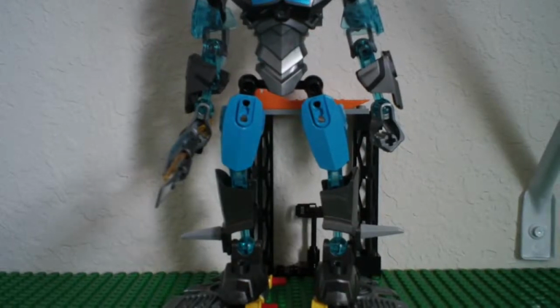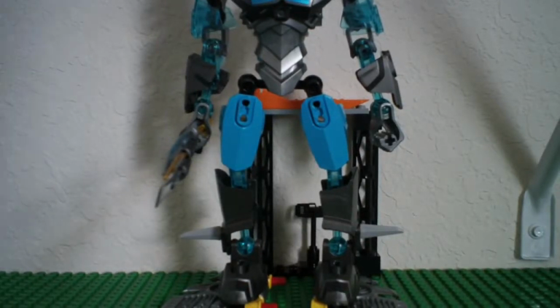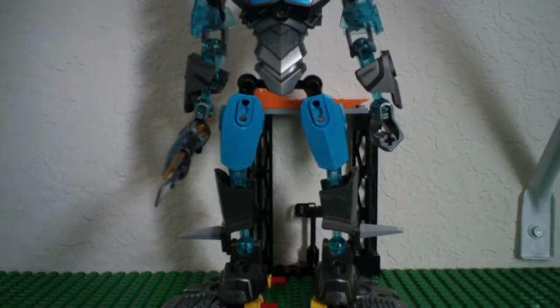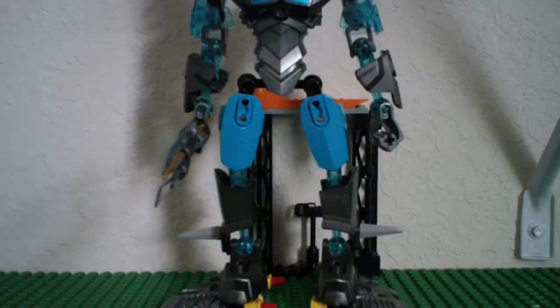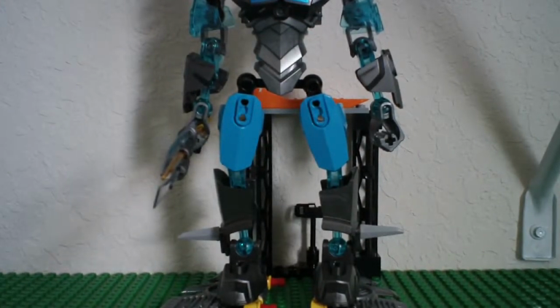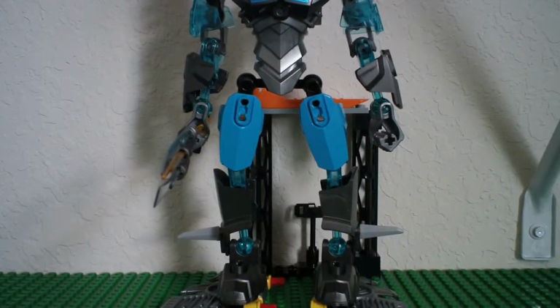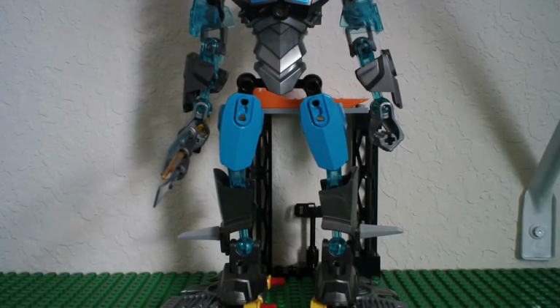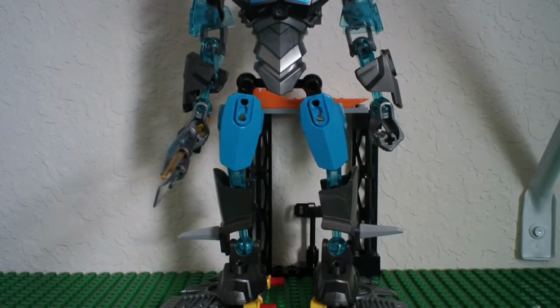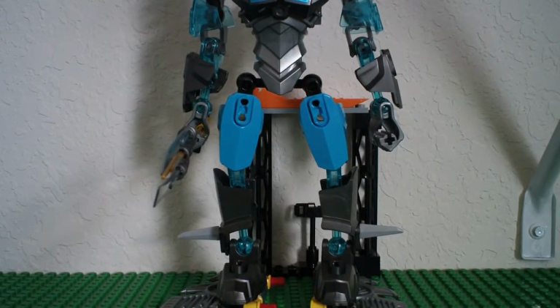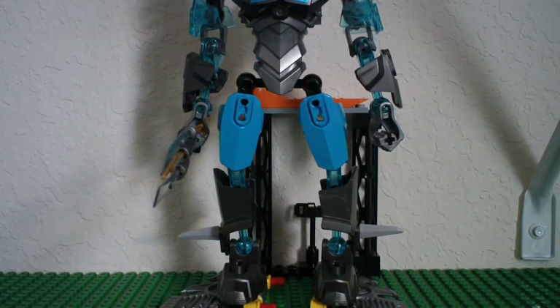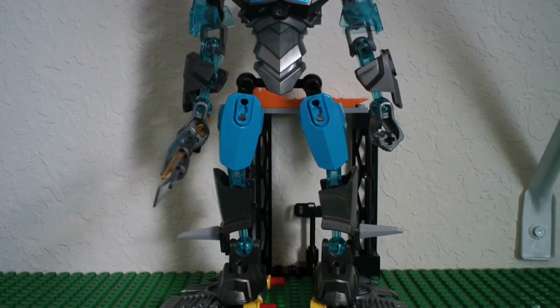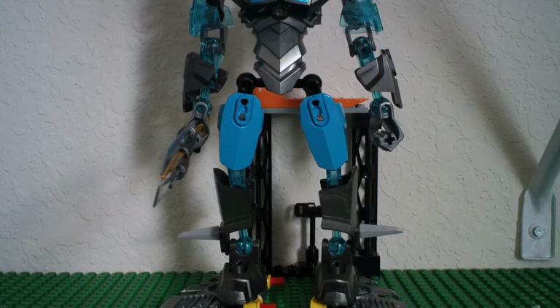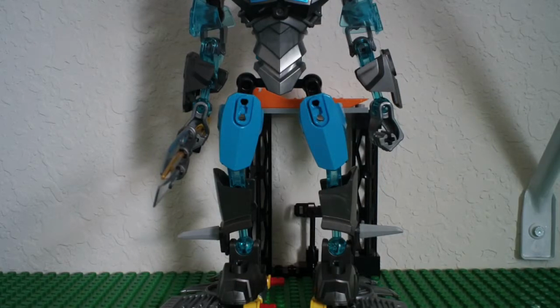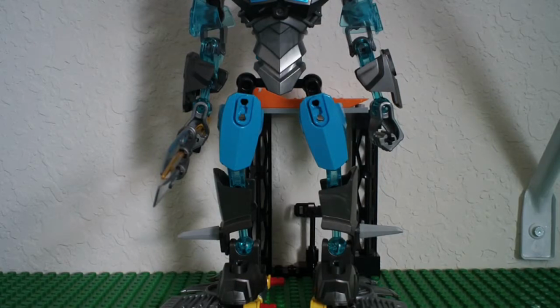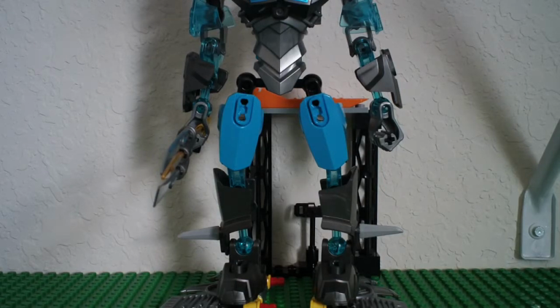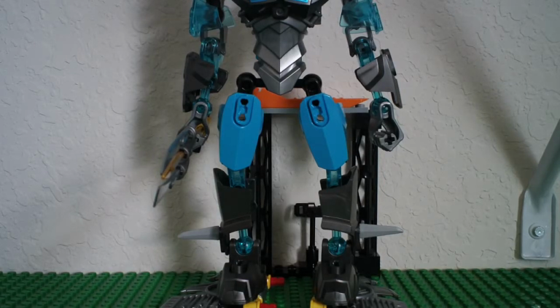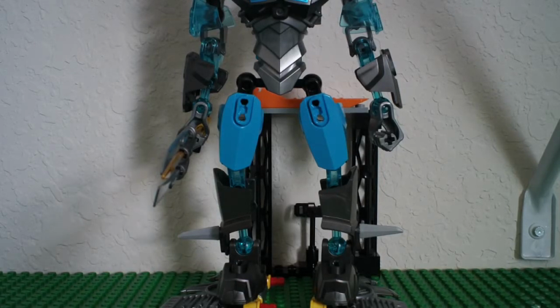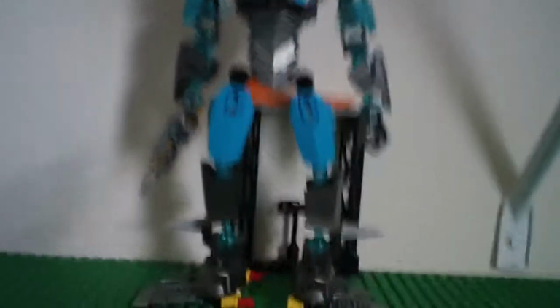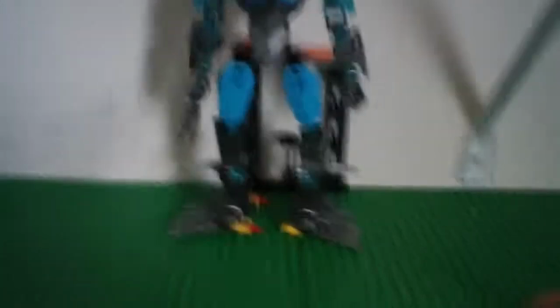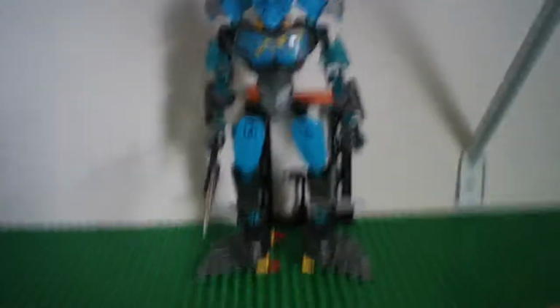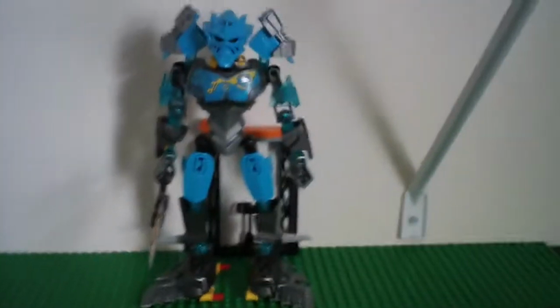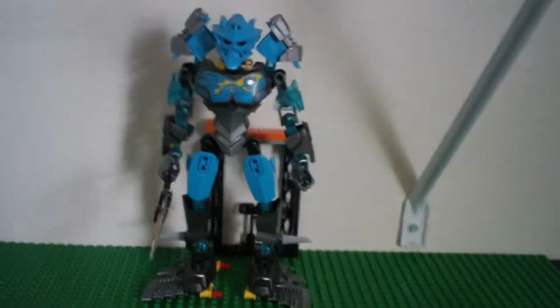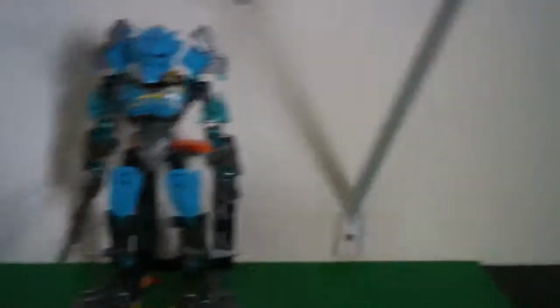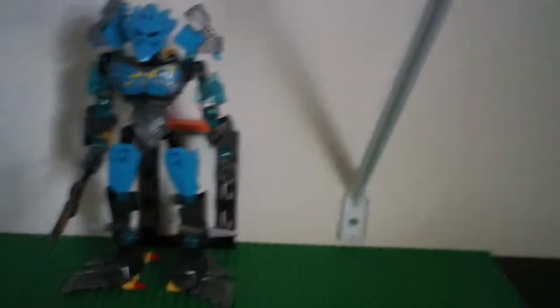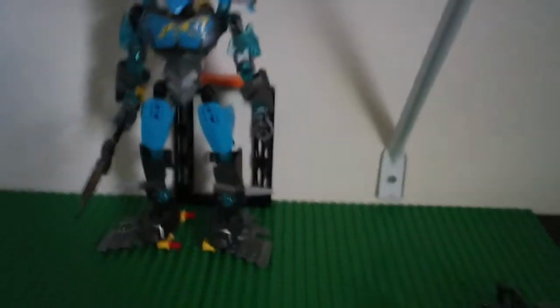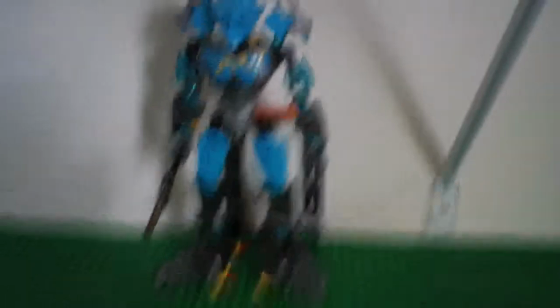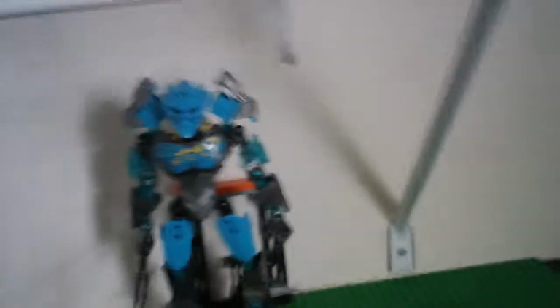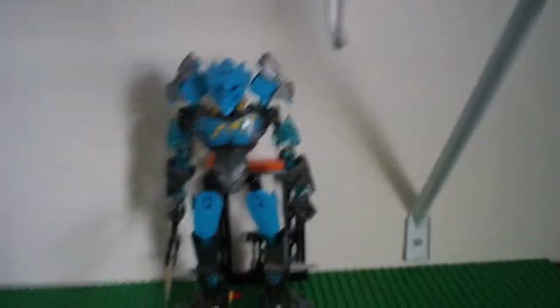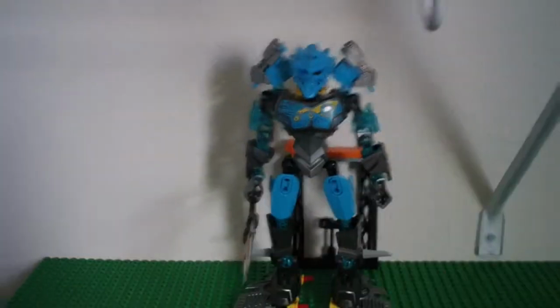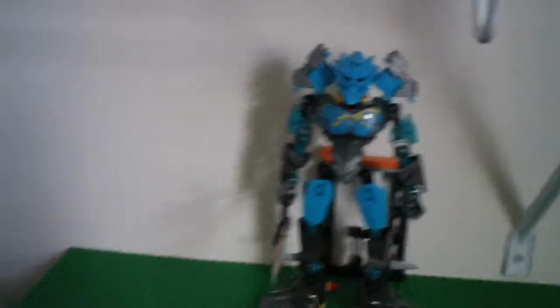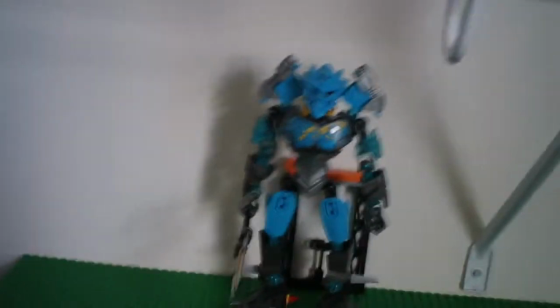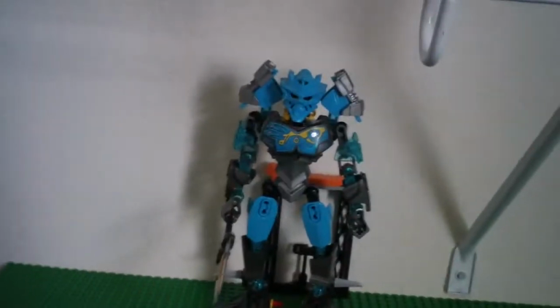Hey everybody, it's me, Jawa Bricks, here again, and today I'm going to be reviewing Gali Master of Water — Bionicle Gali Master of Water.